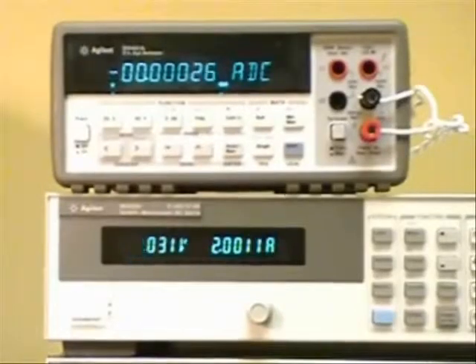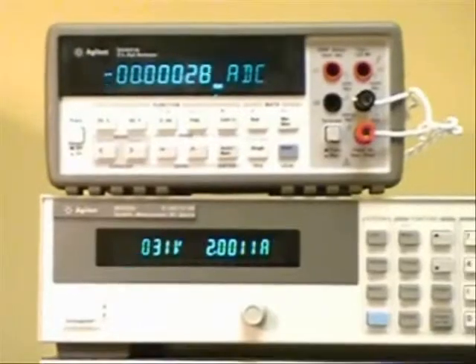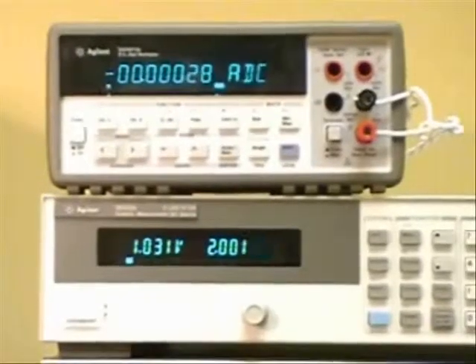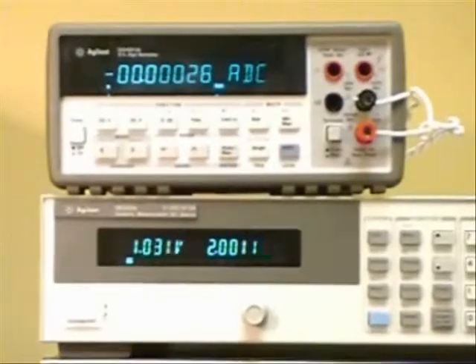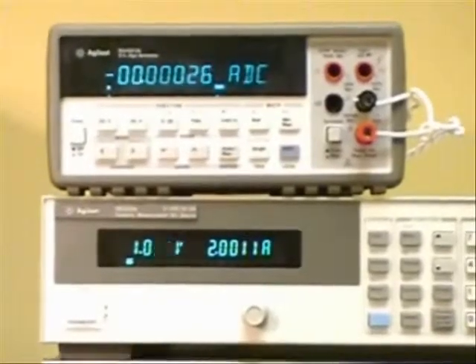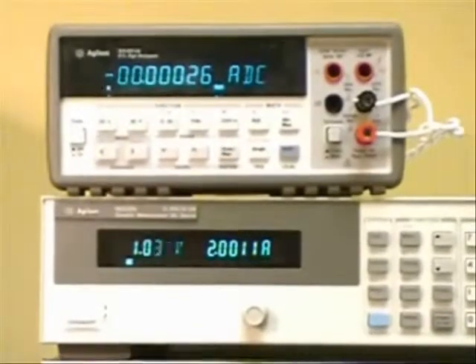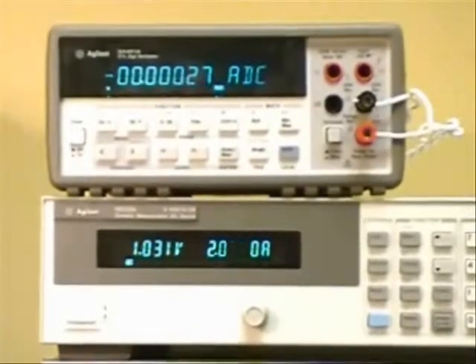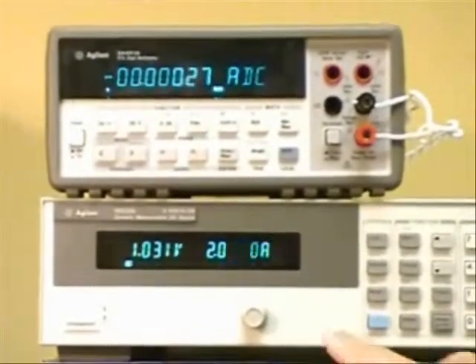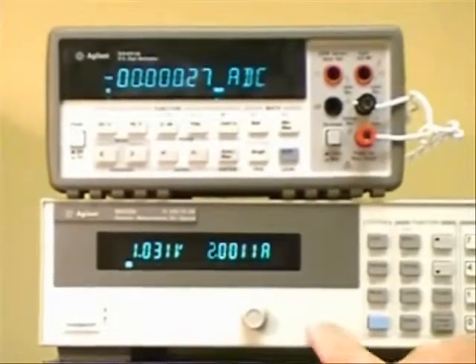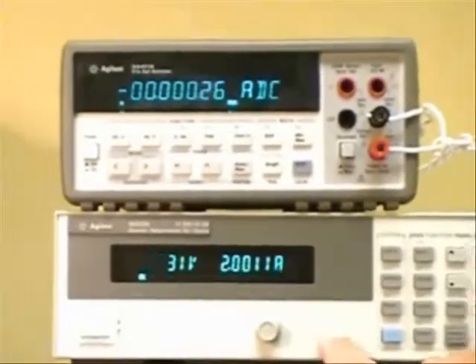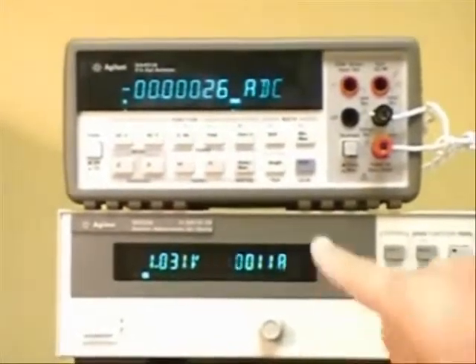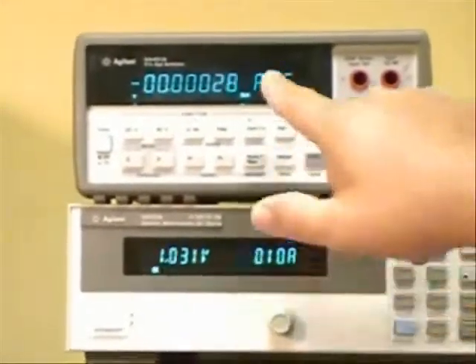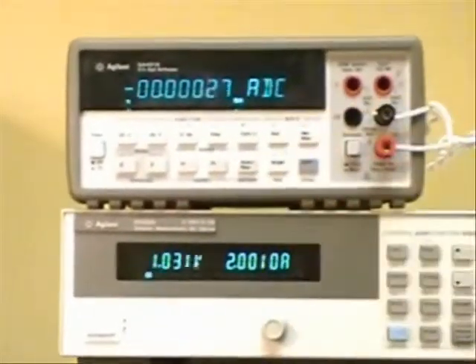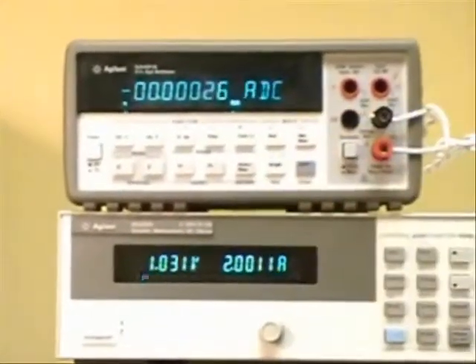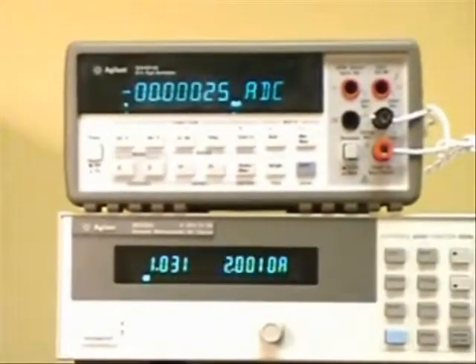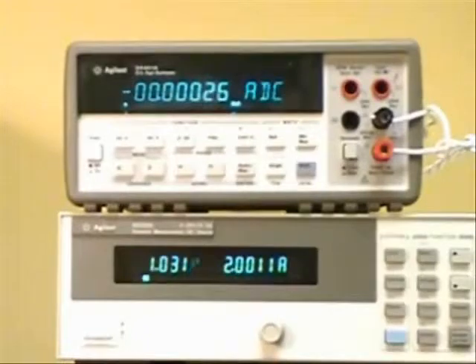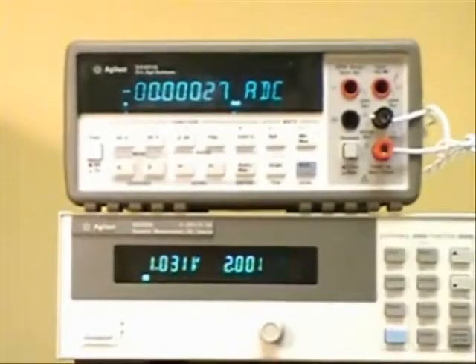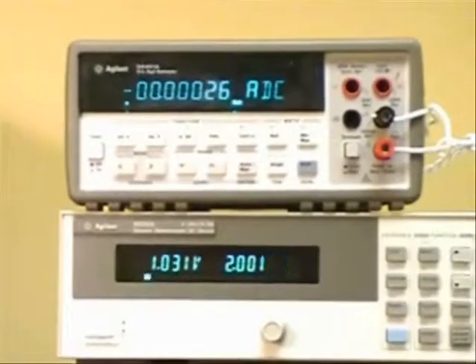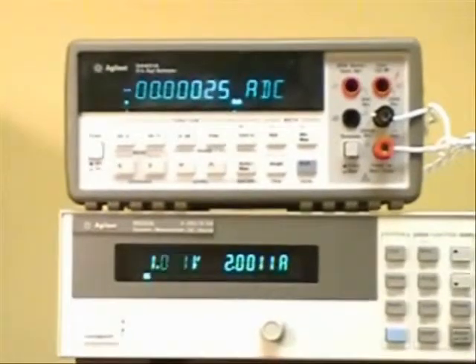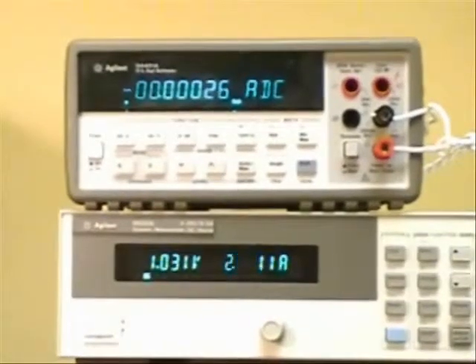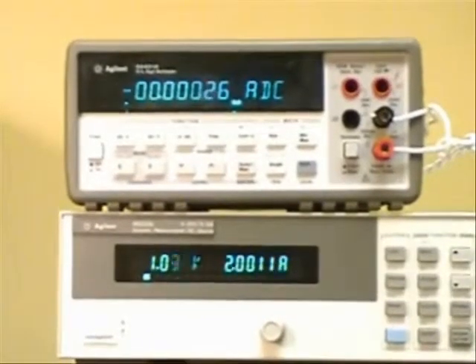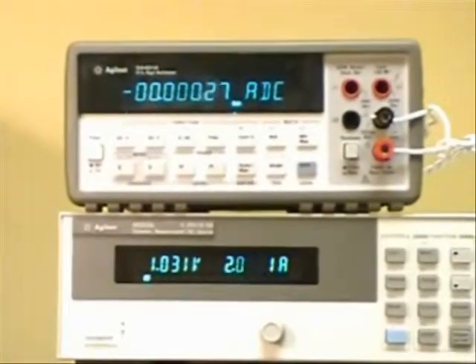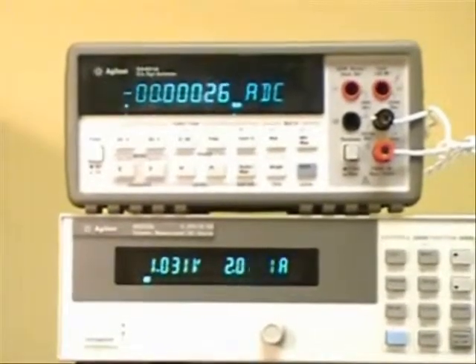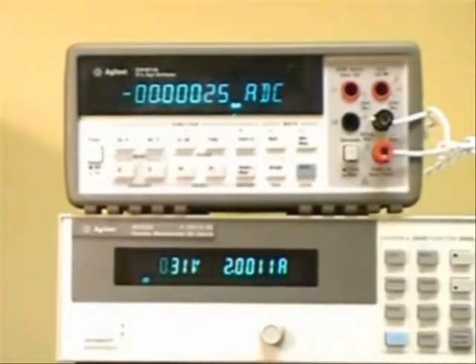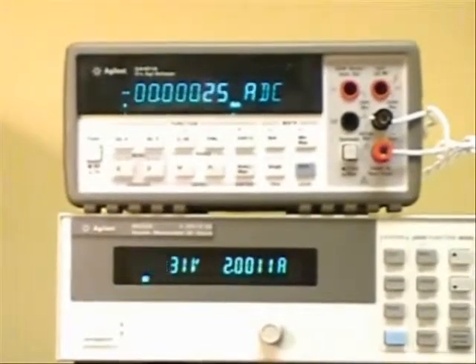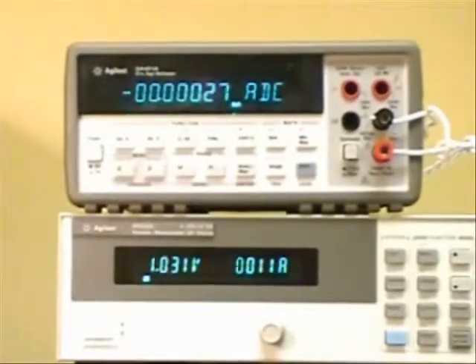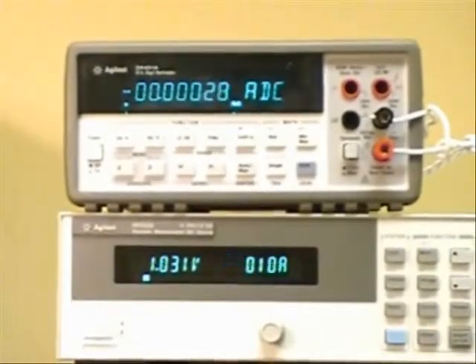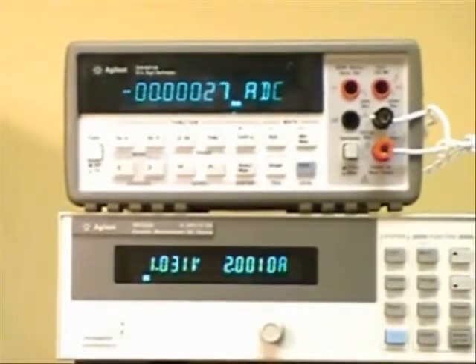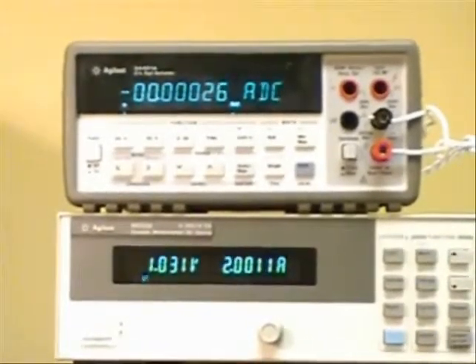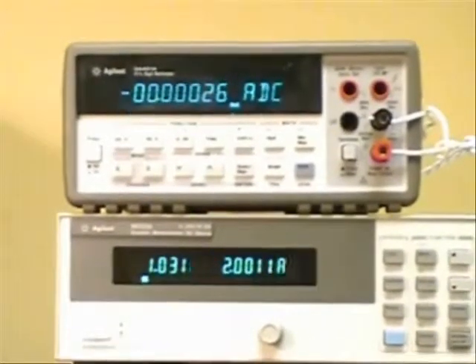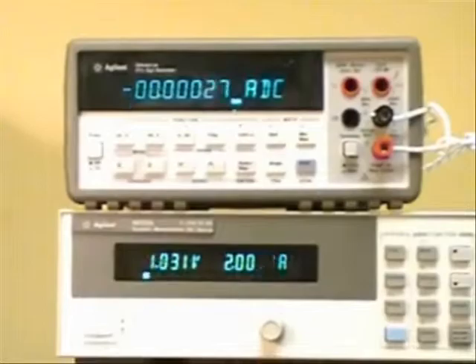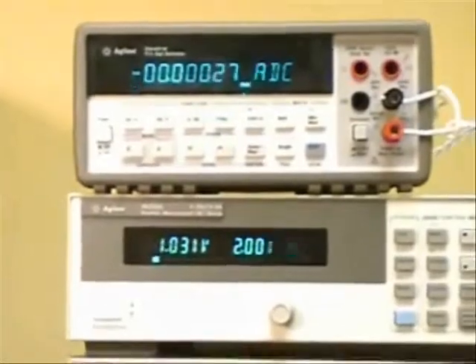The specification on this power supply is 1 milliamp, so it's well within specification. That's how easy it is to make CC load regulation measurements on a DC power supply.